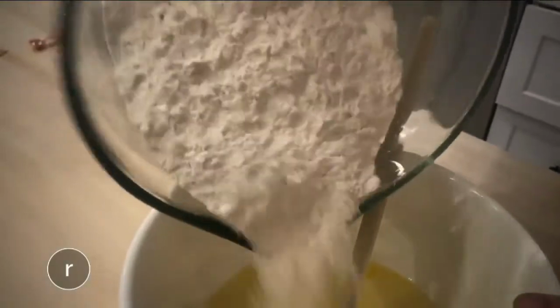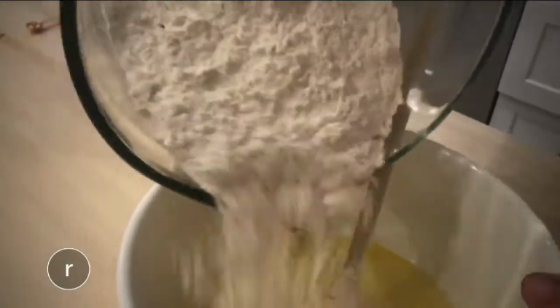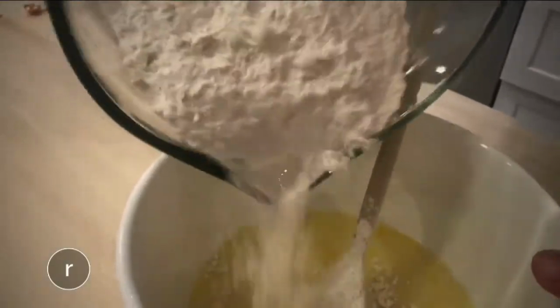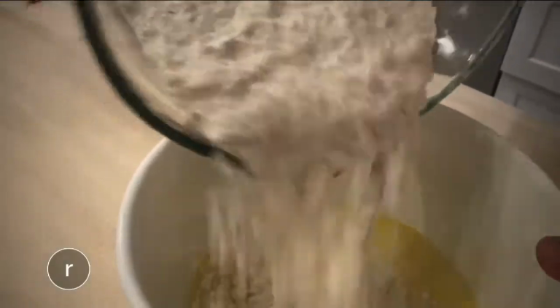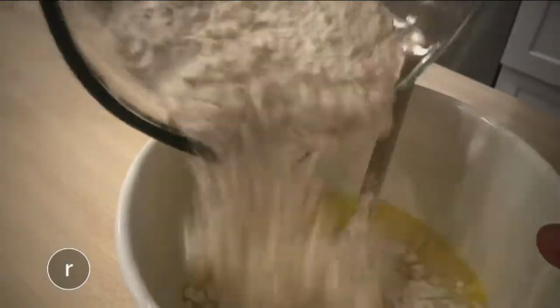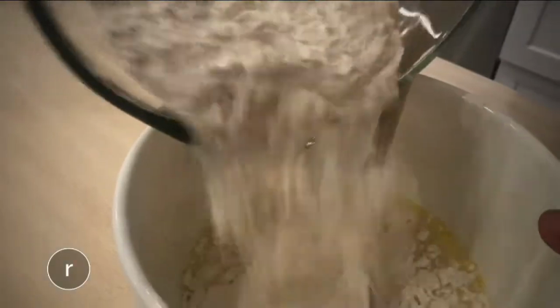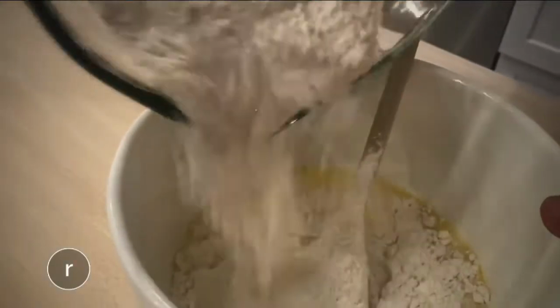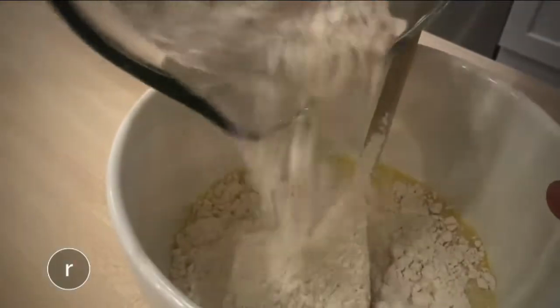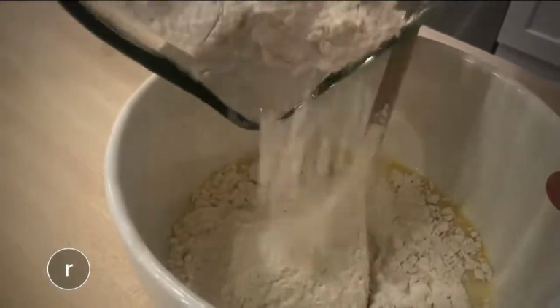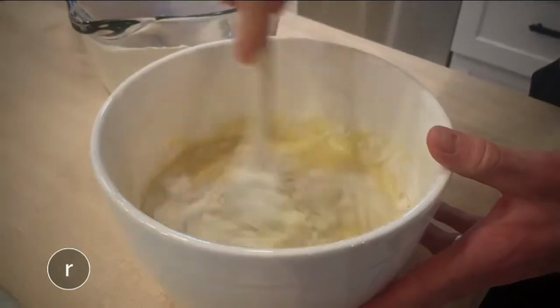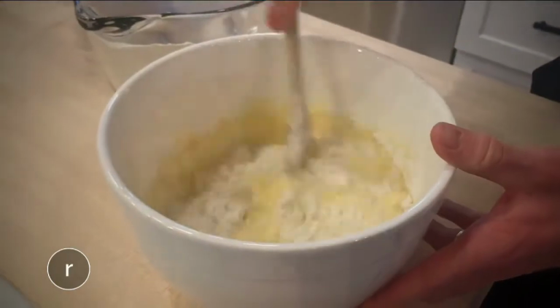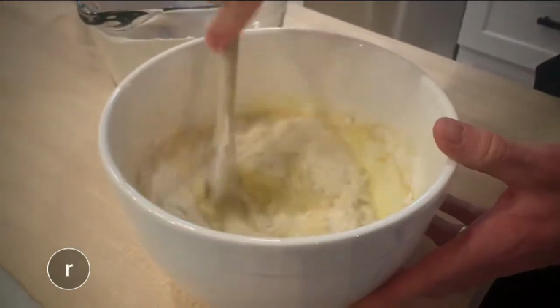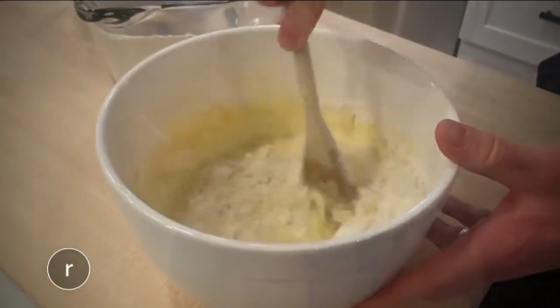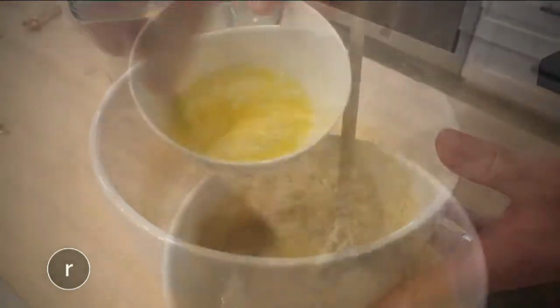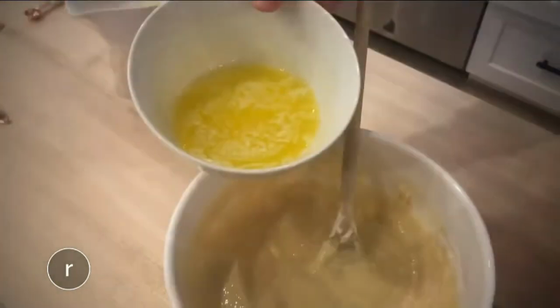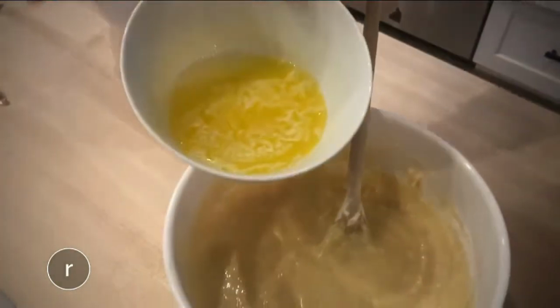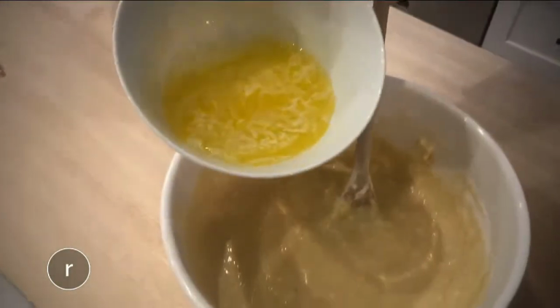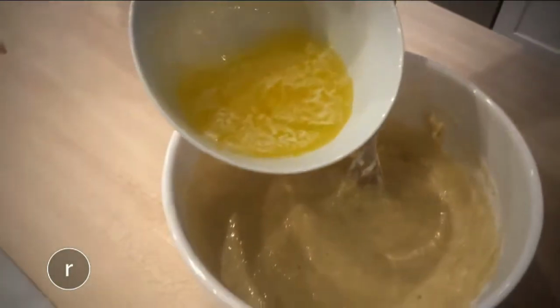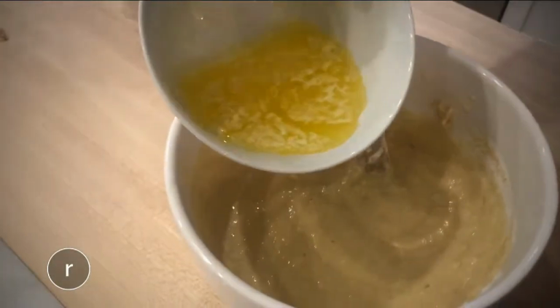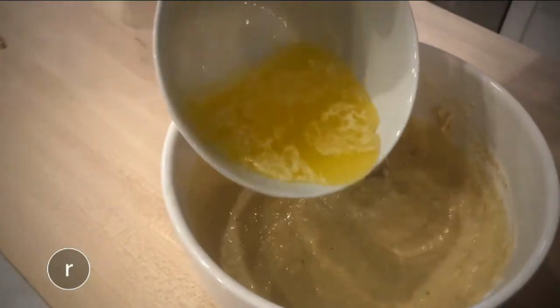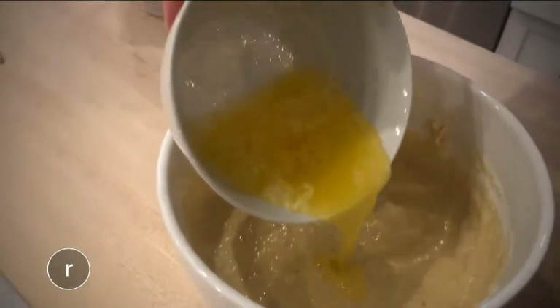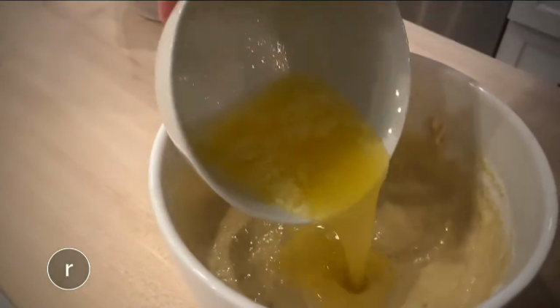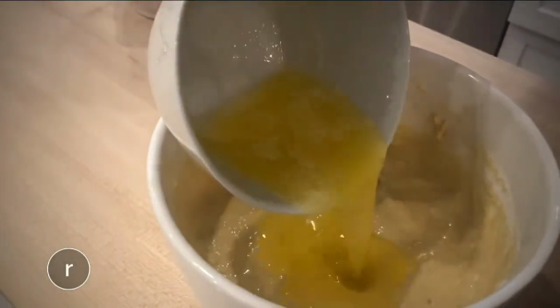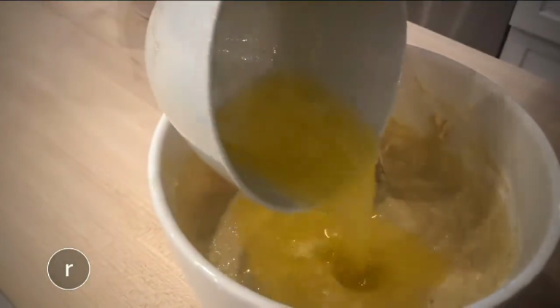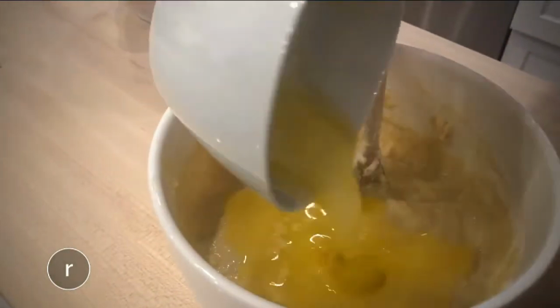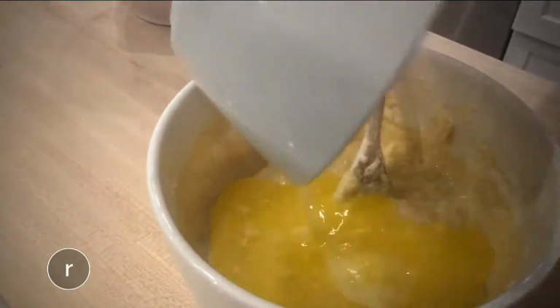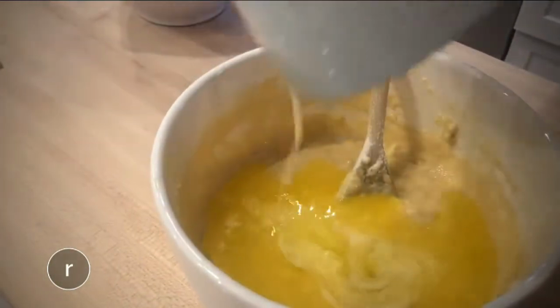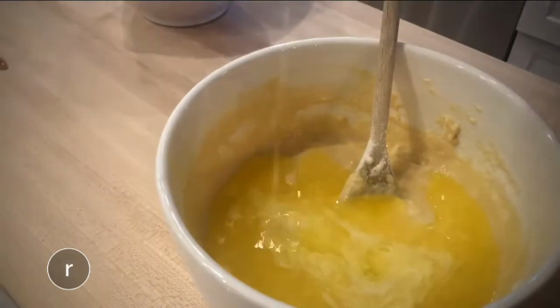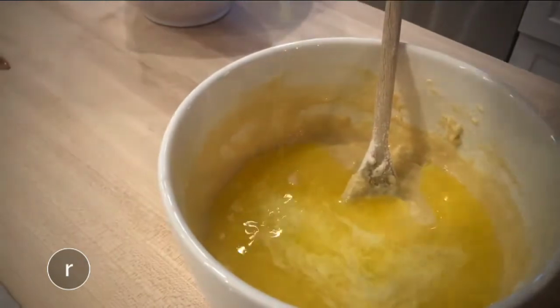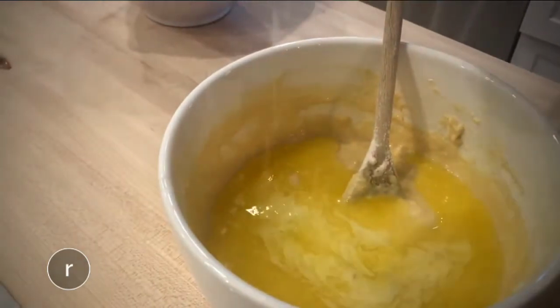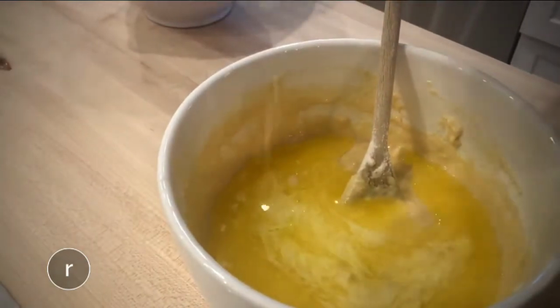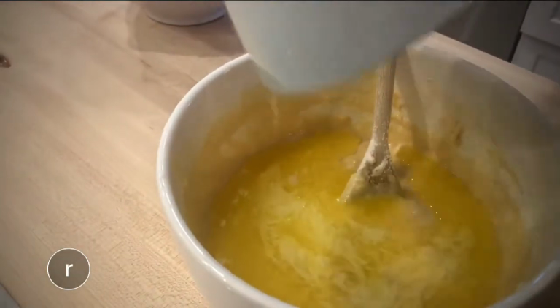Then add the dry ingredients to the wet and mix. Once everything is combined, stir in a half cup of melted butter, then set the bowl aside.